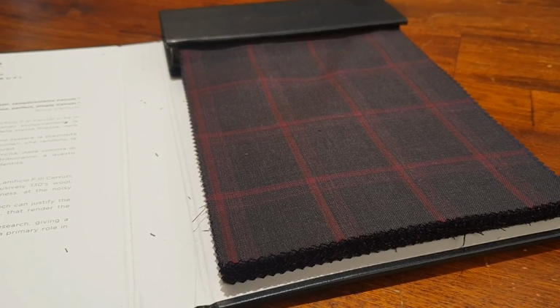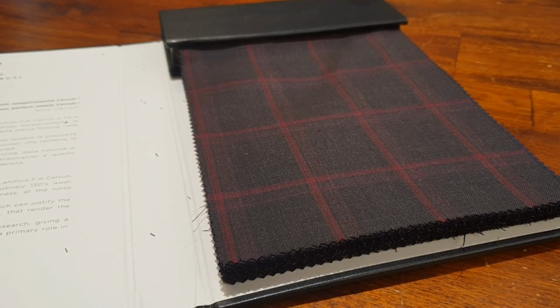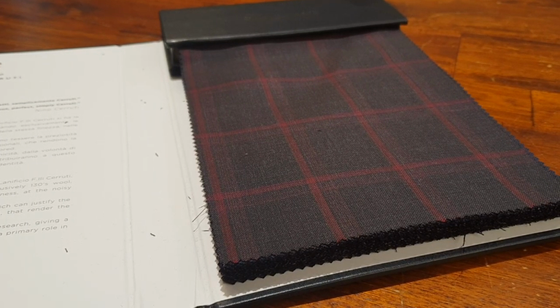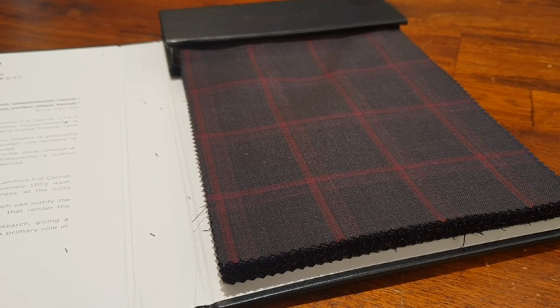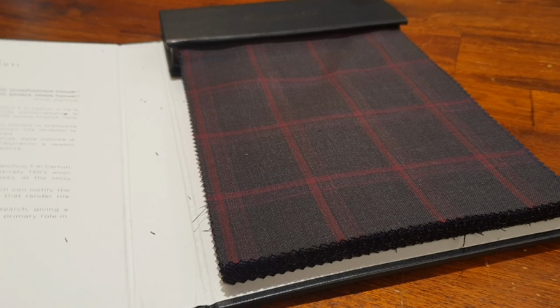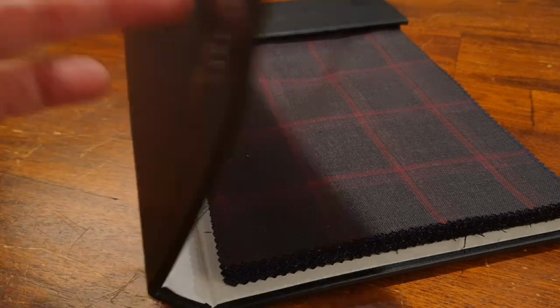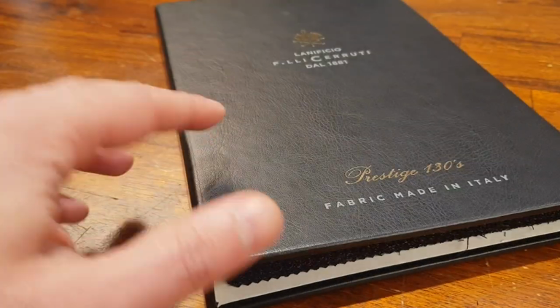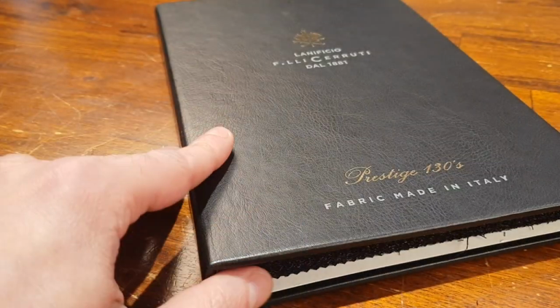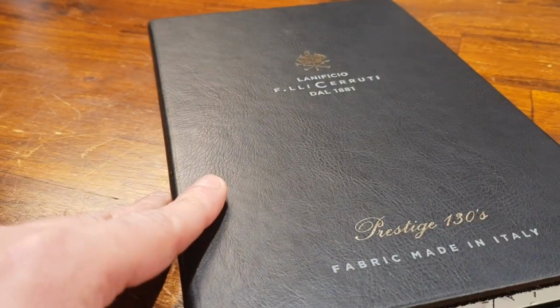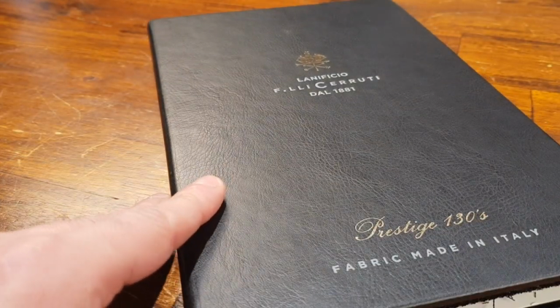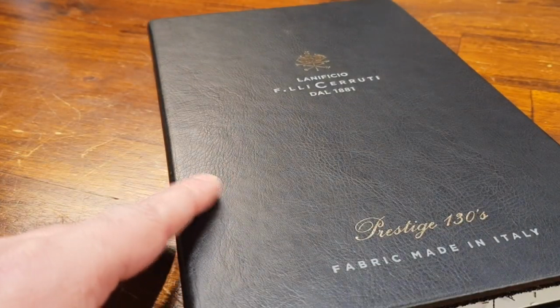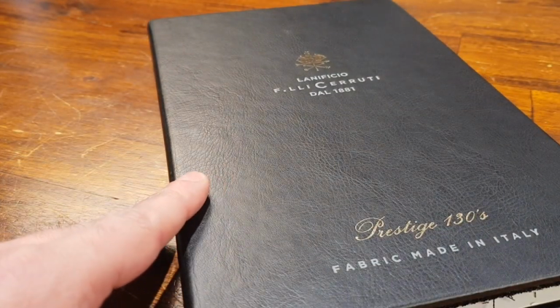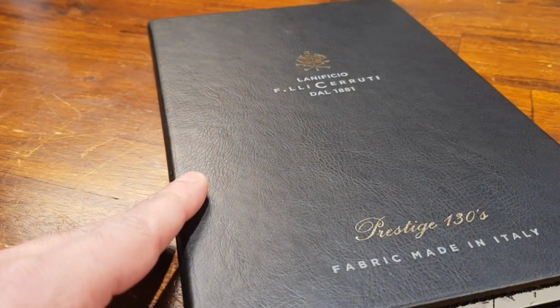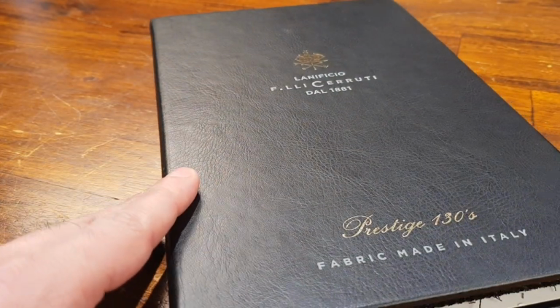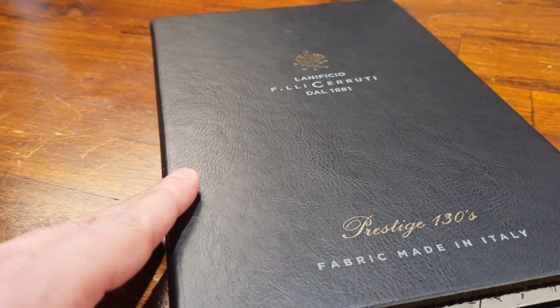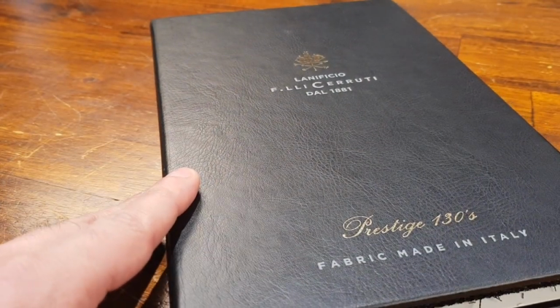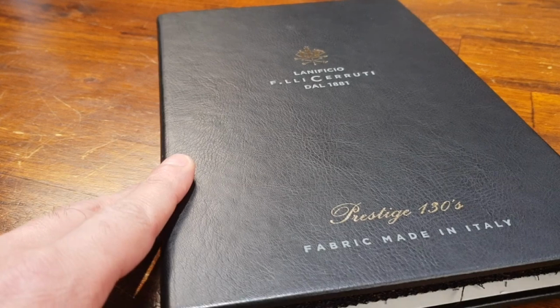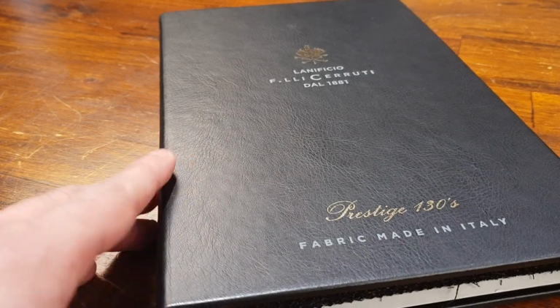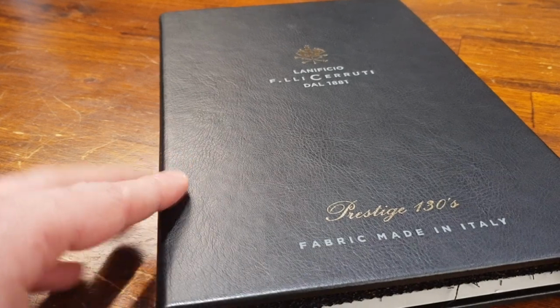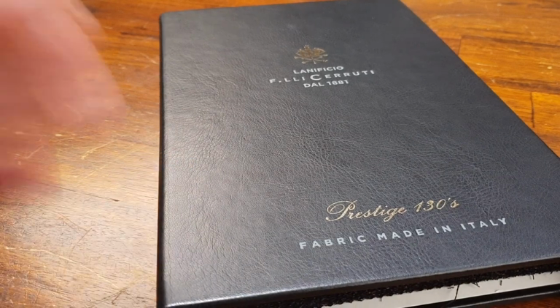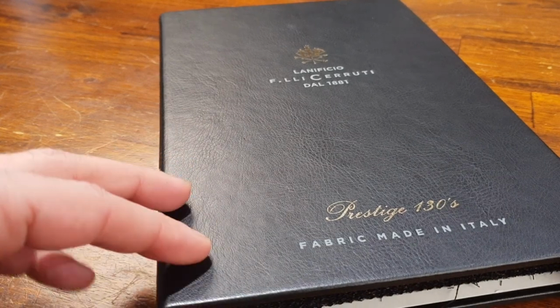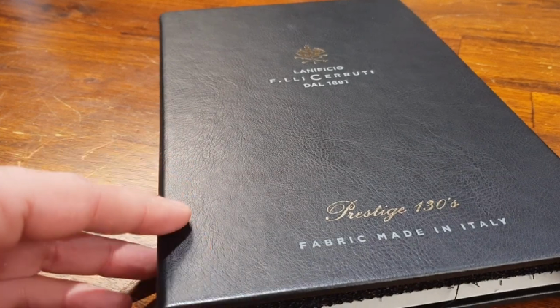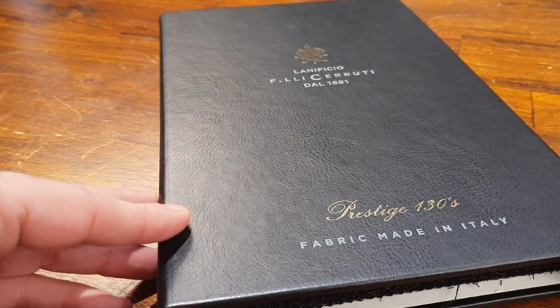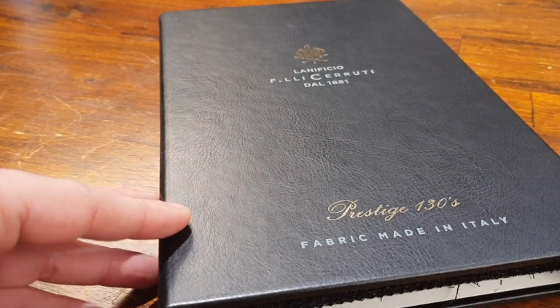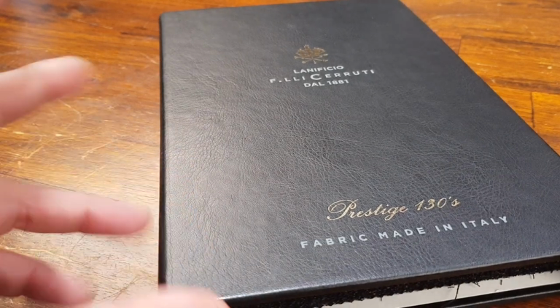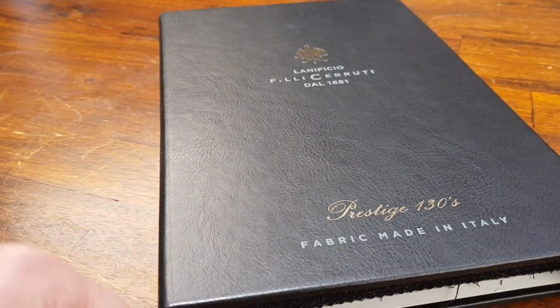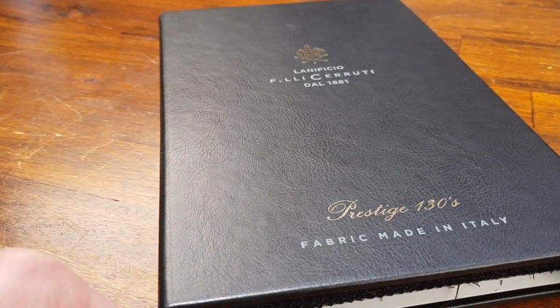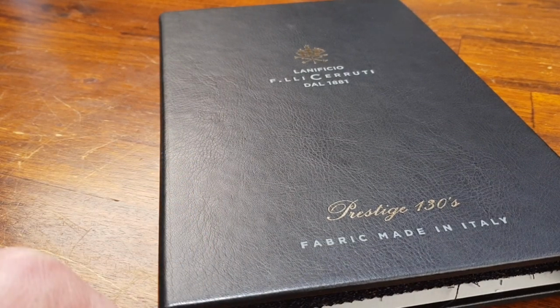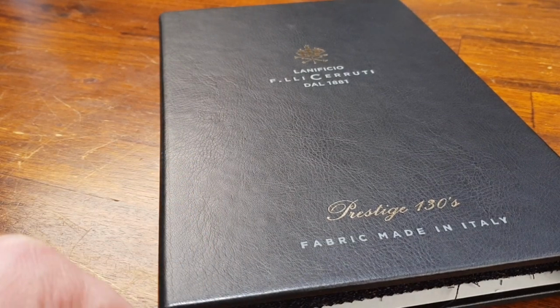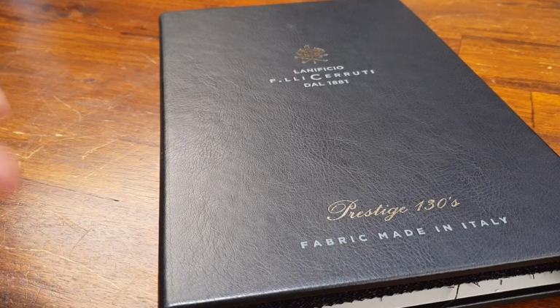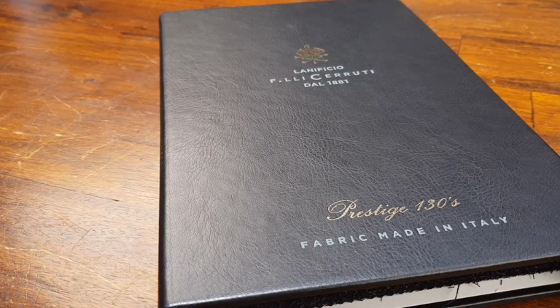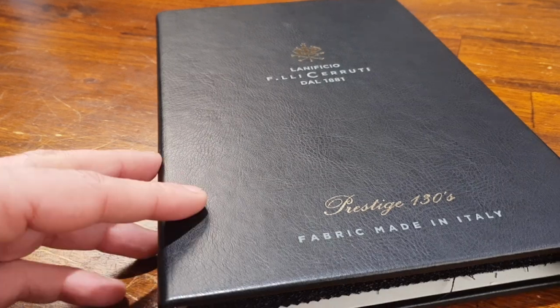Let's check another book, this time from Lanivisio Cerruti — I hope I pronounced it correctly. This is one of those companies which still makes the fabrics. They weave it in Napoli, or close by there, where they're from.